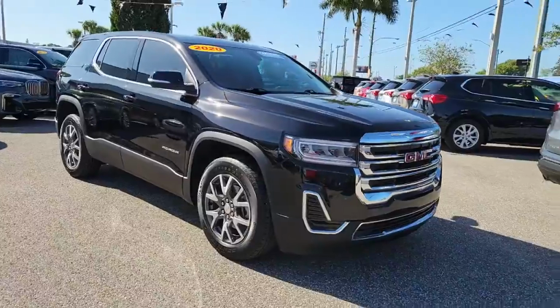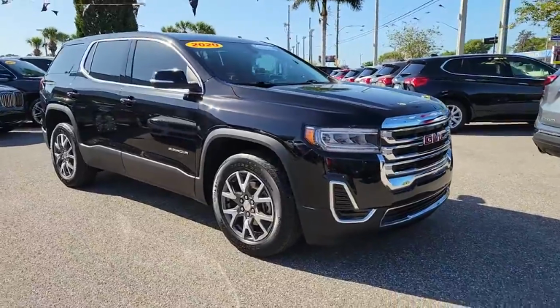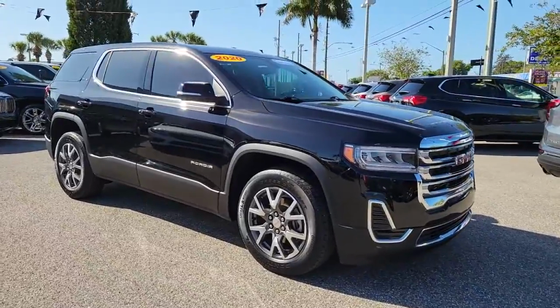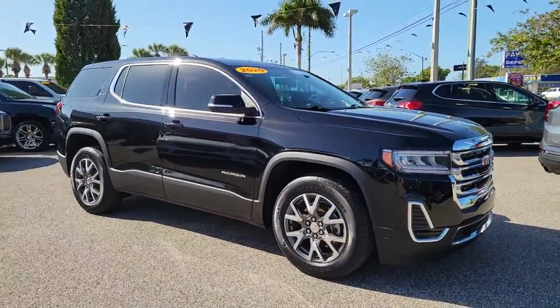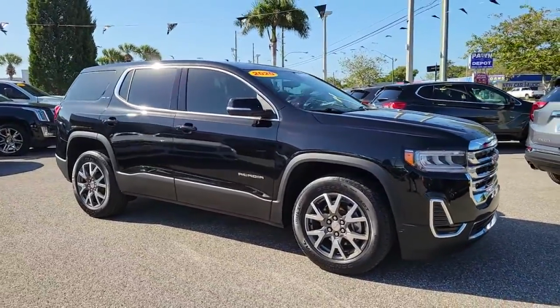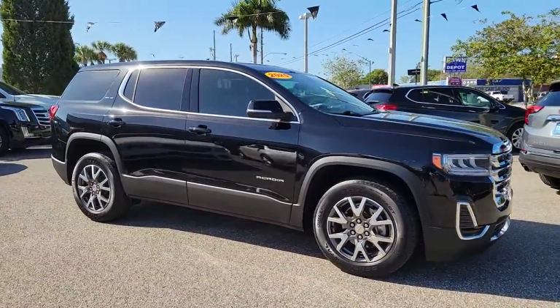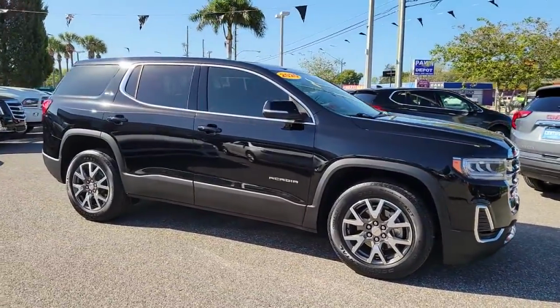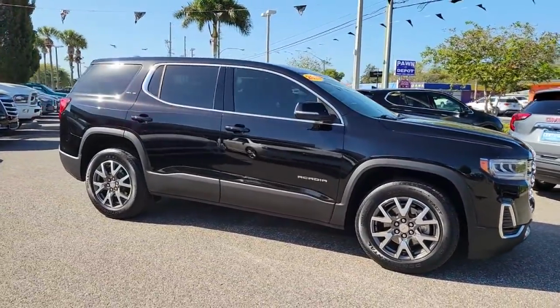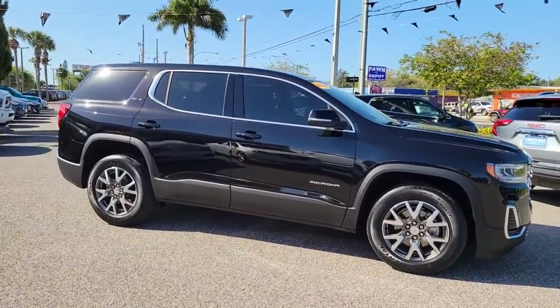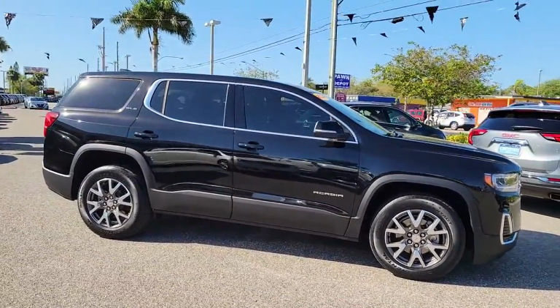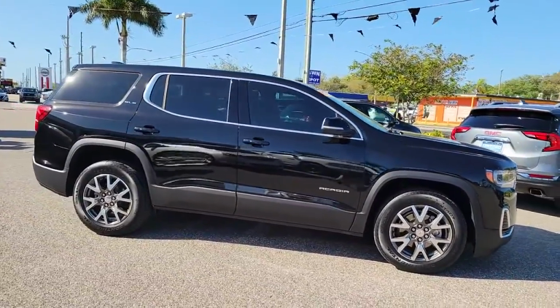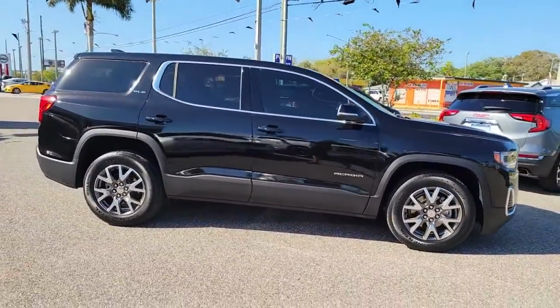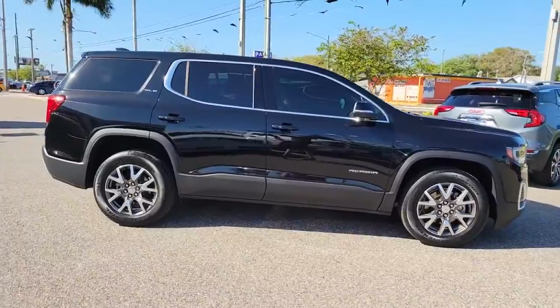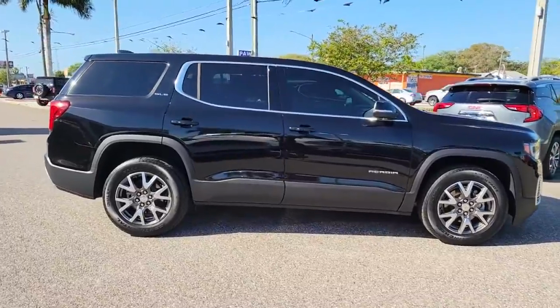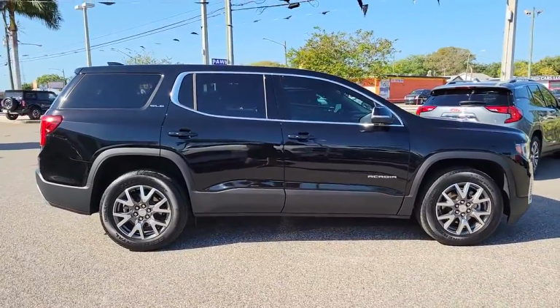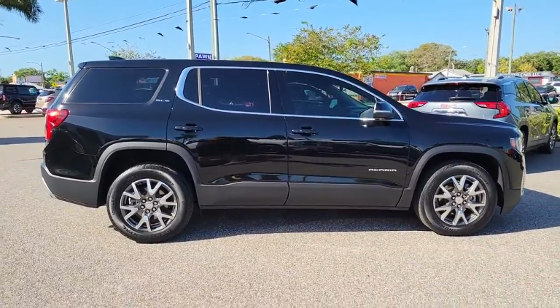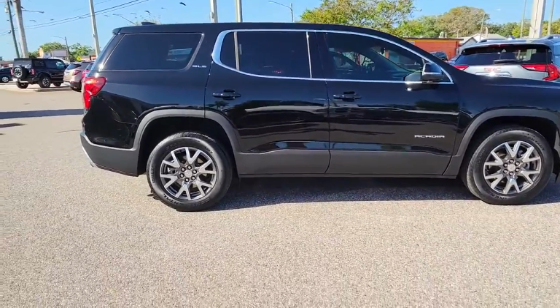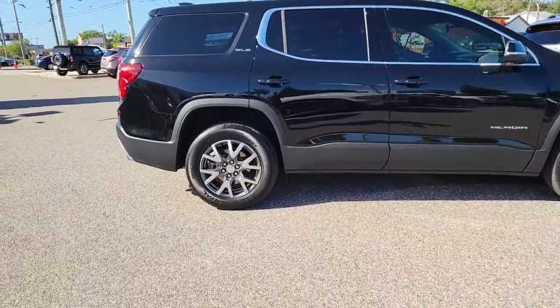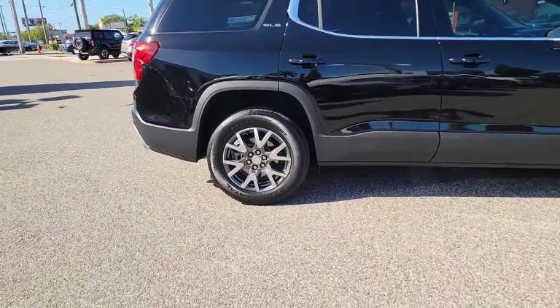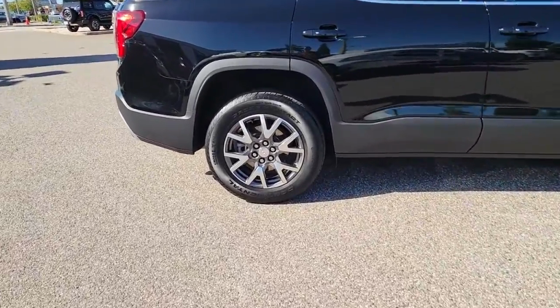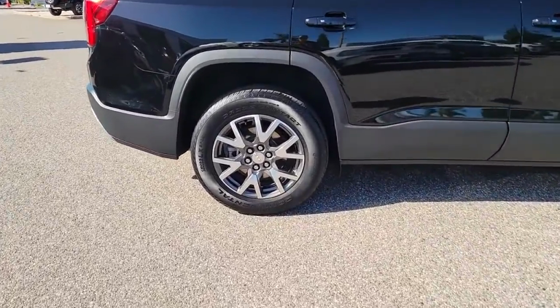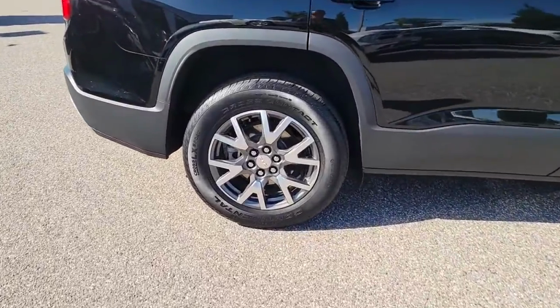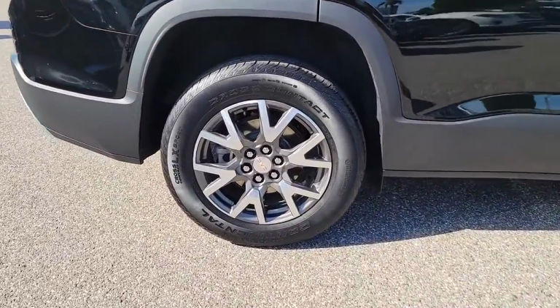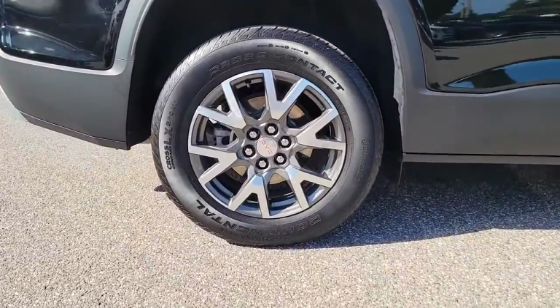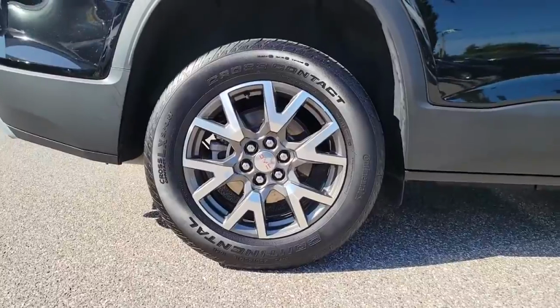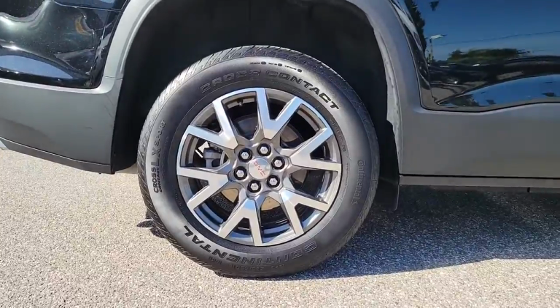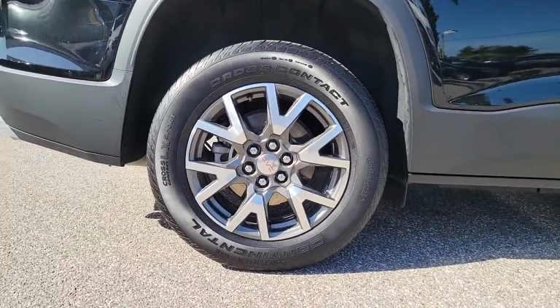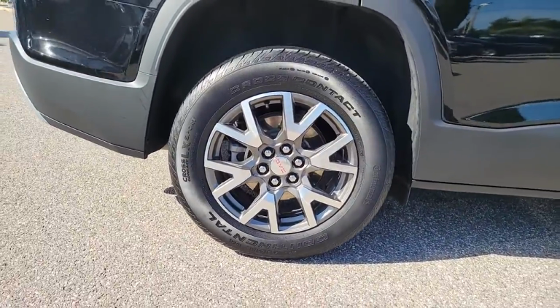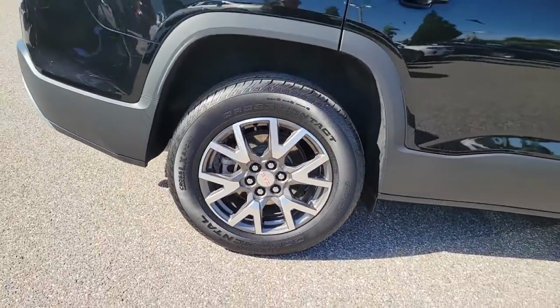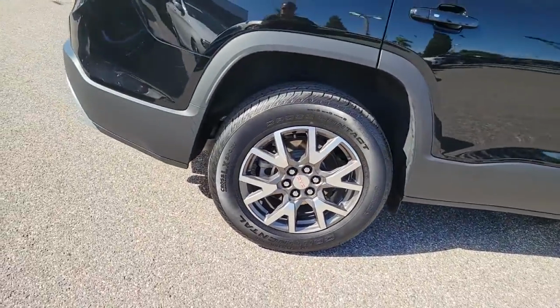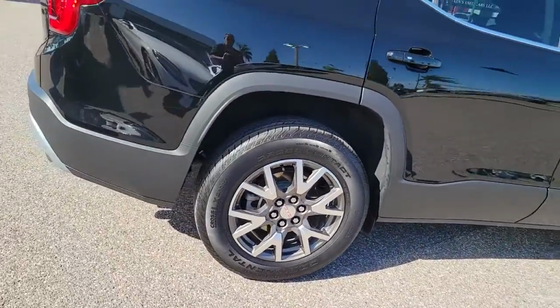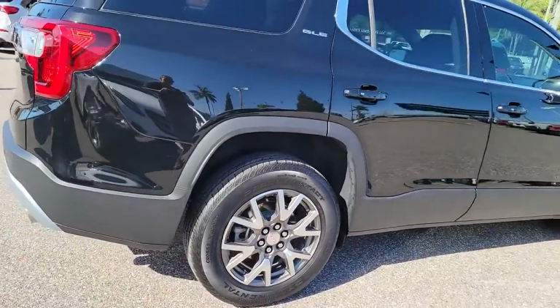You will love the features of this 2020 GMC Acadia. With less than 20,000 miles on the odometer, this vehicle provides excellent value. Now is the perfect time to start a fresh new chapter in your traveling life.